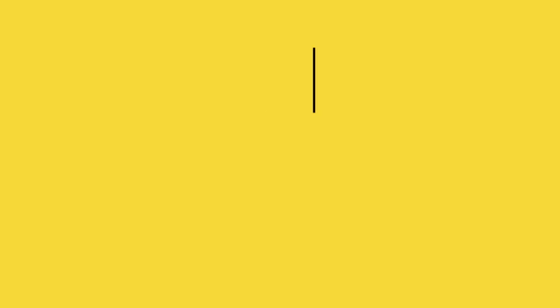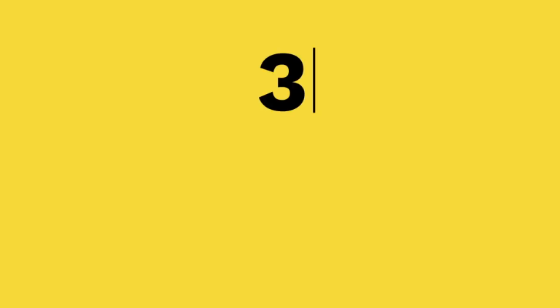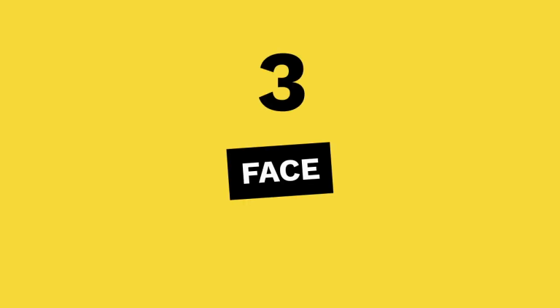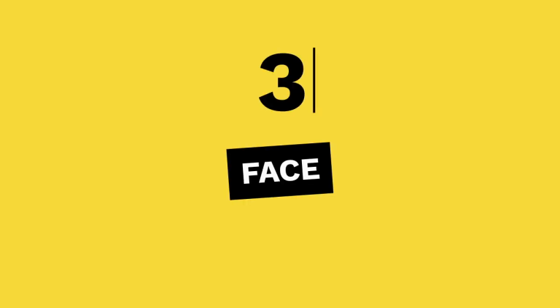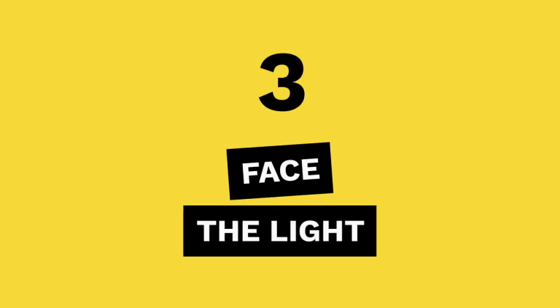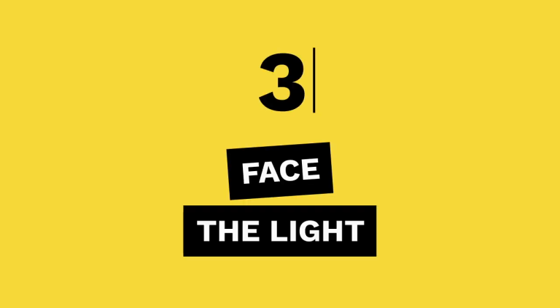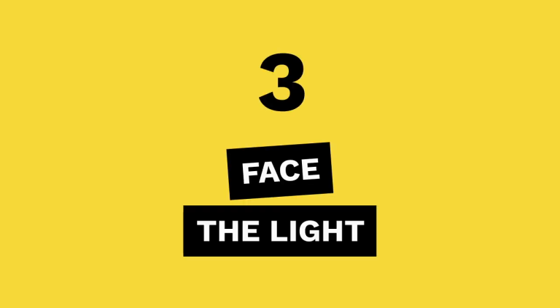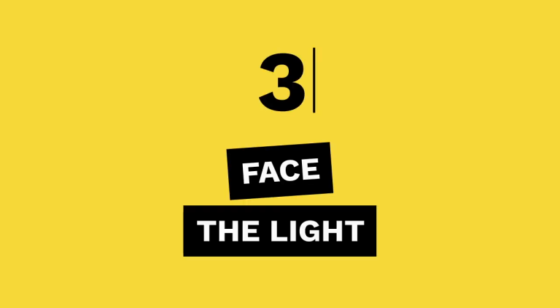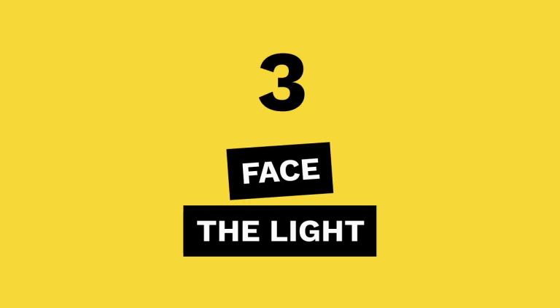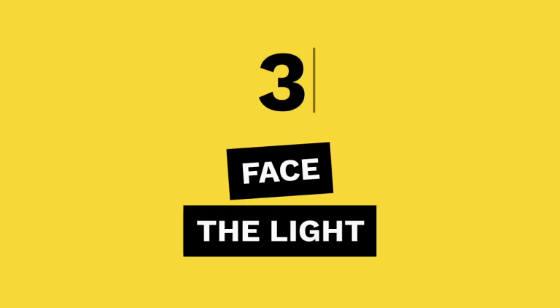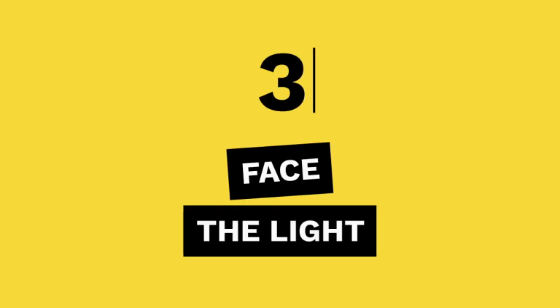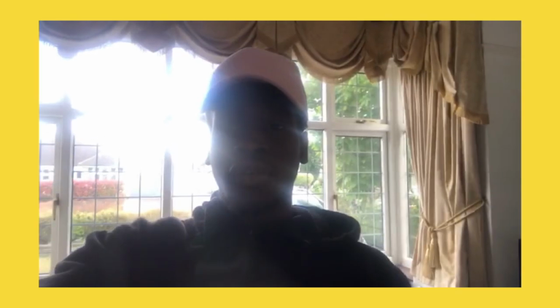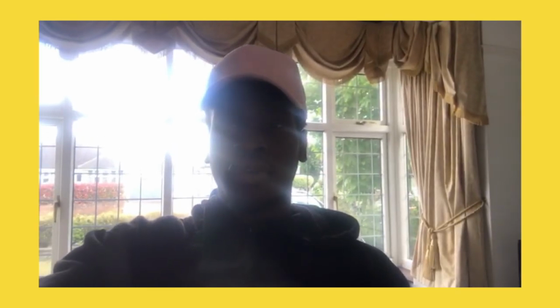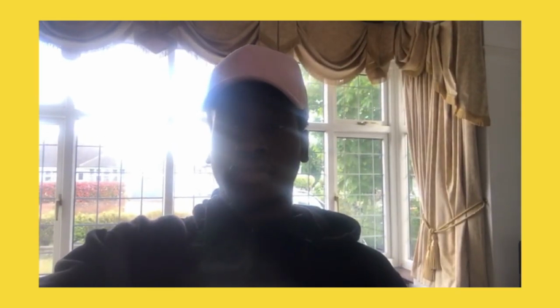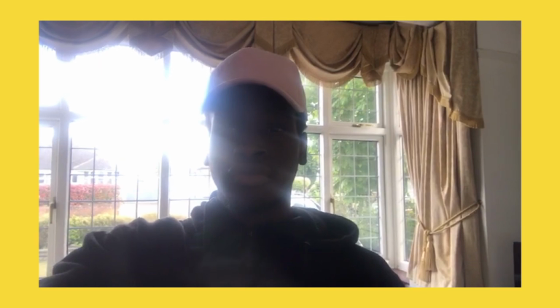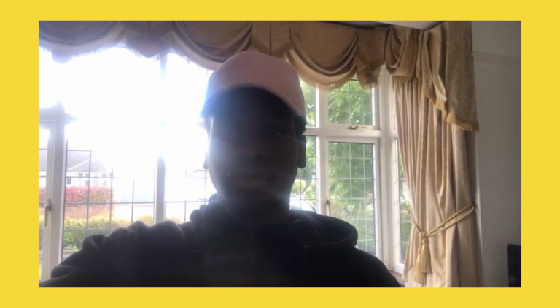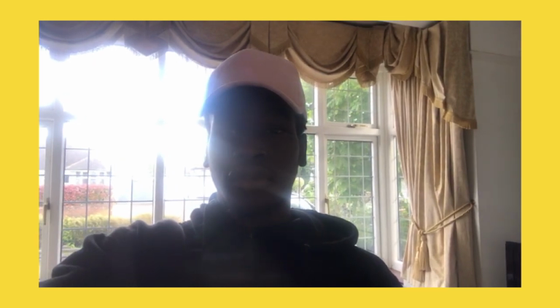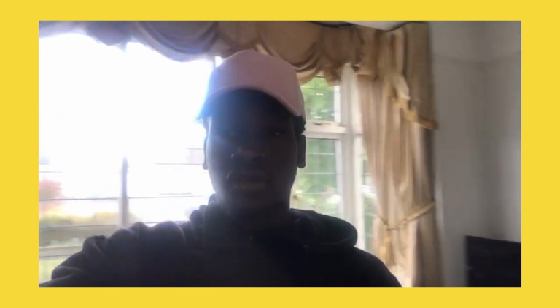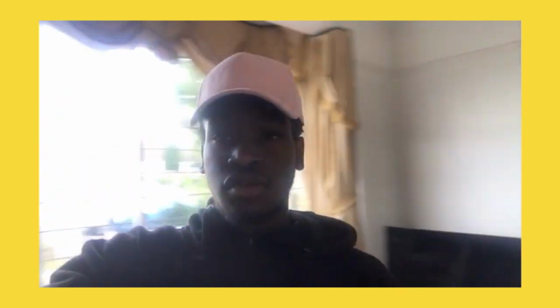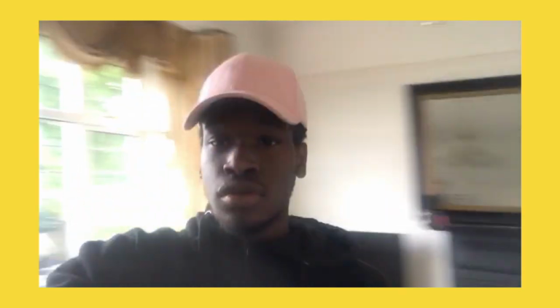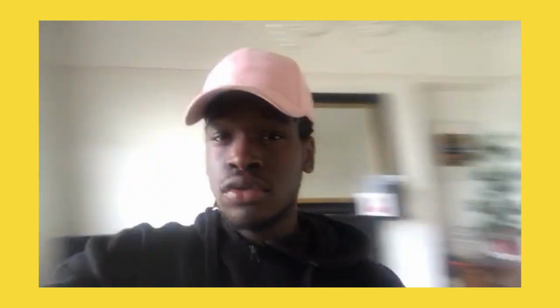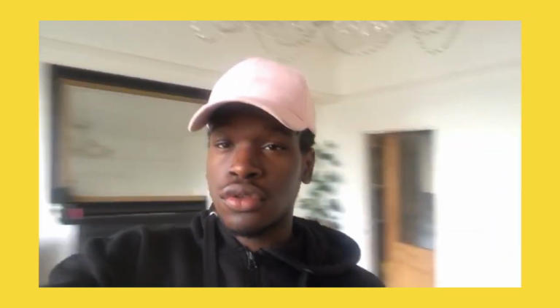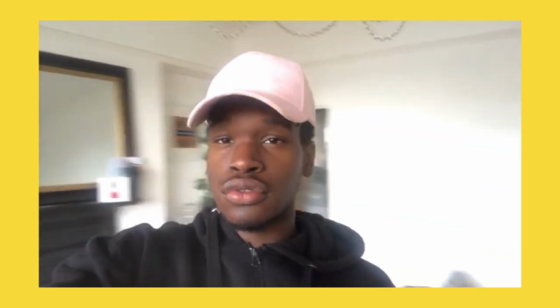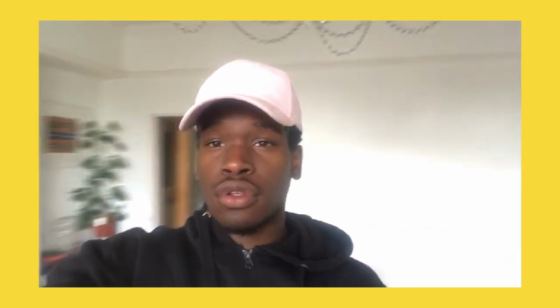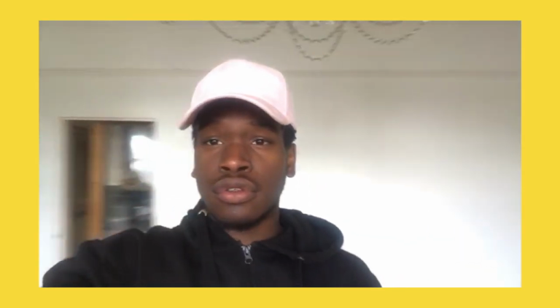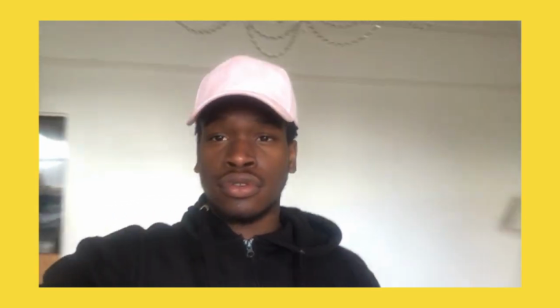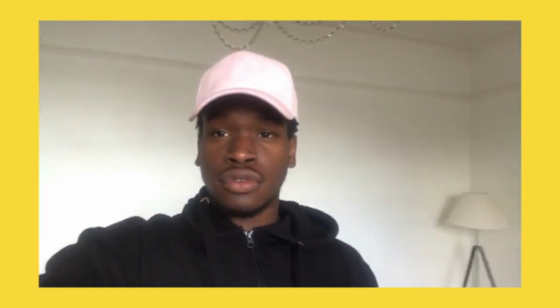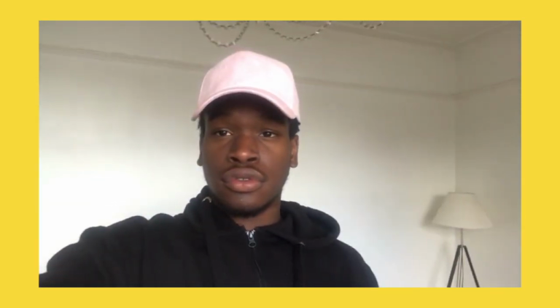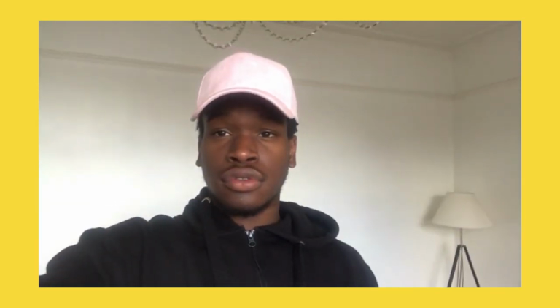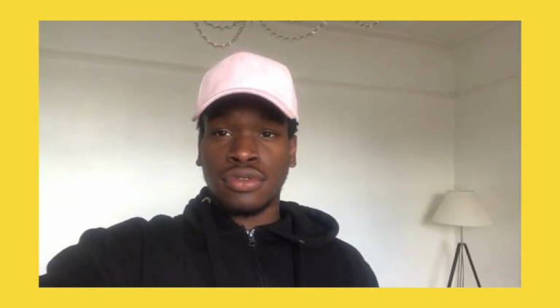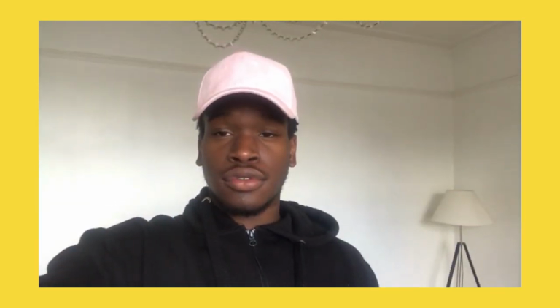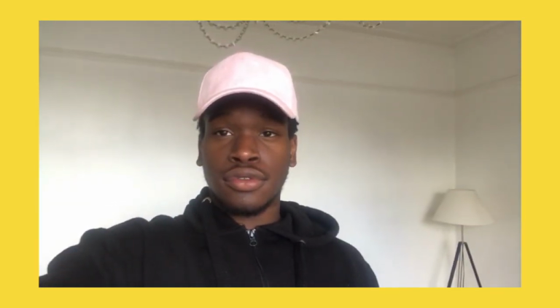Tip 3: Face the light. Look around the room and find where the light is coming from. Then stand with it in front of you, not behind you — otherwise you'll be a shadow.